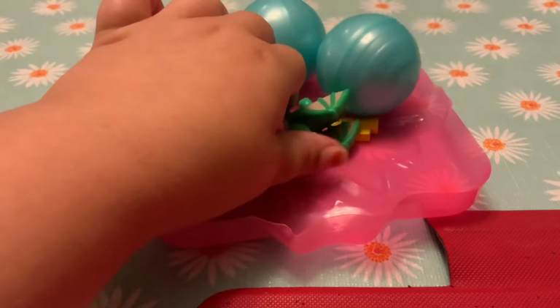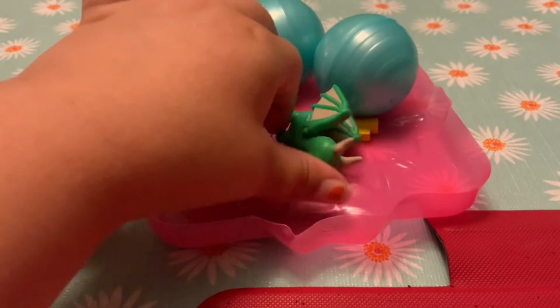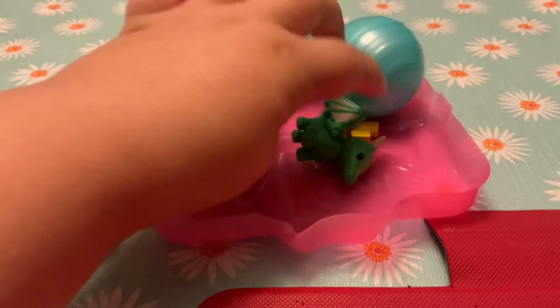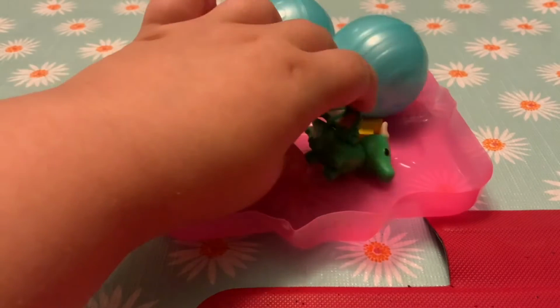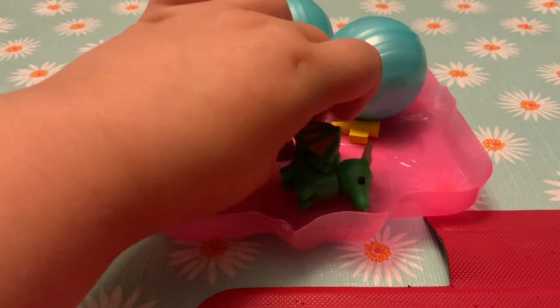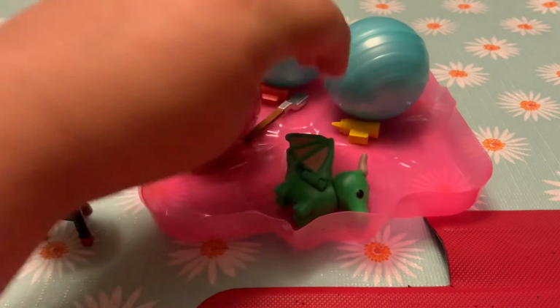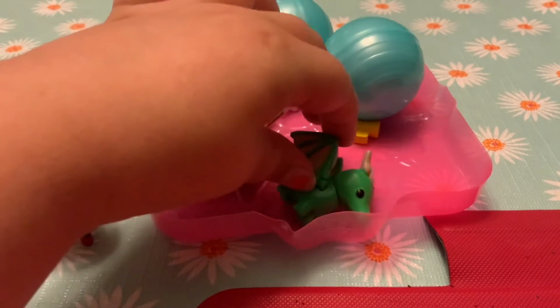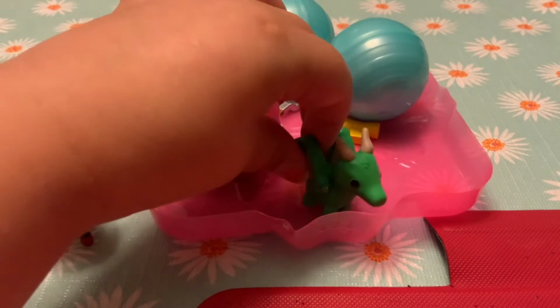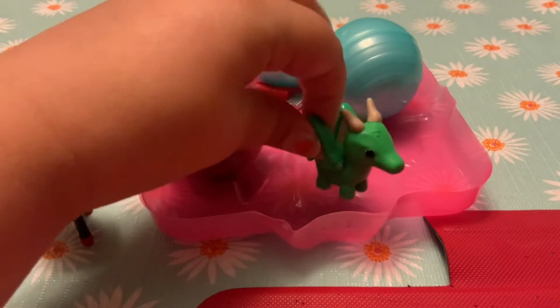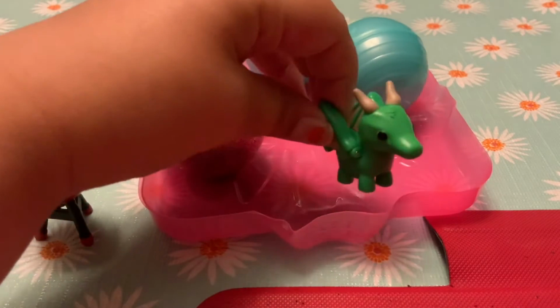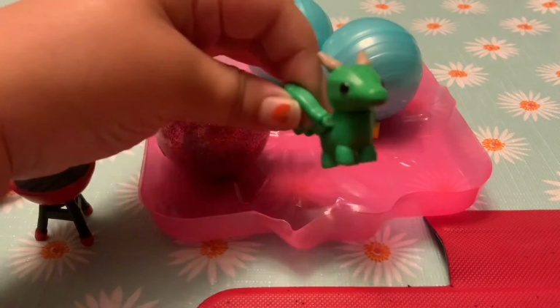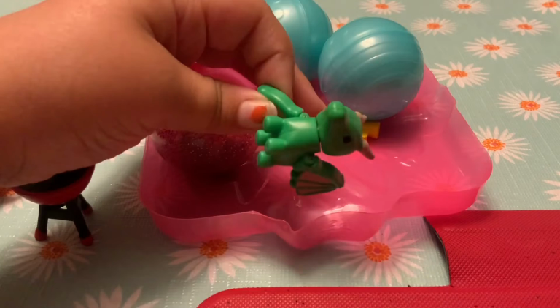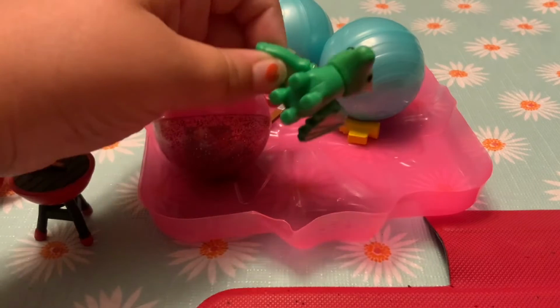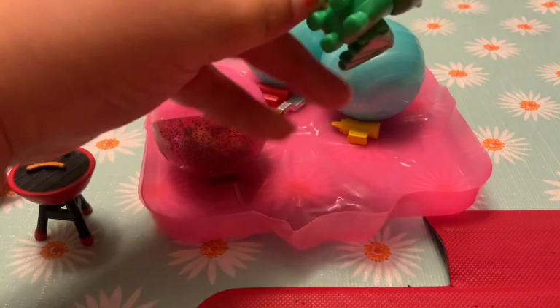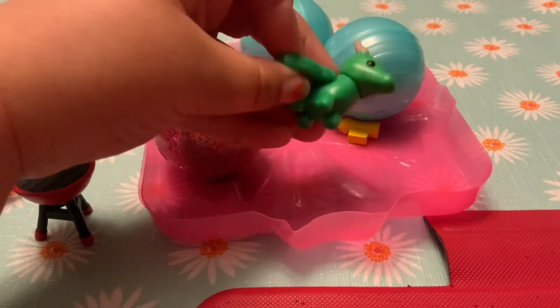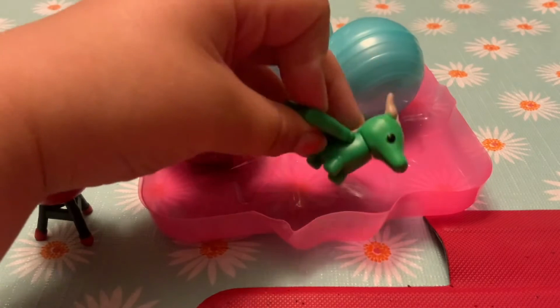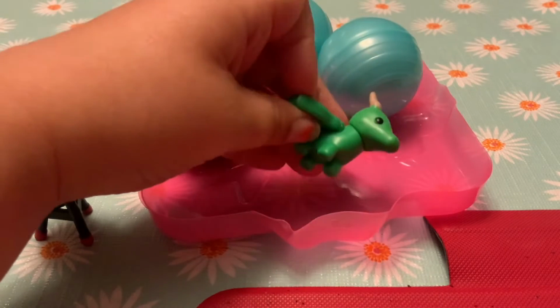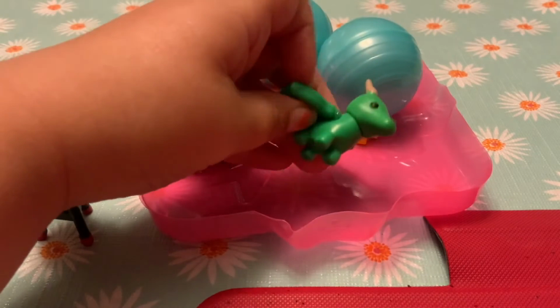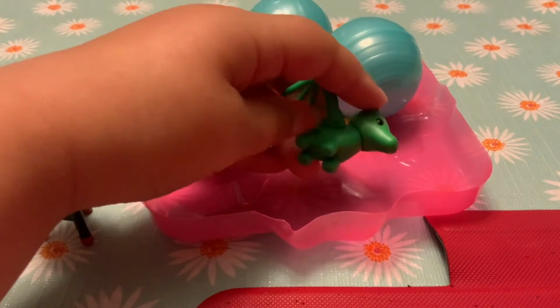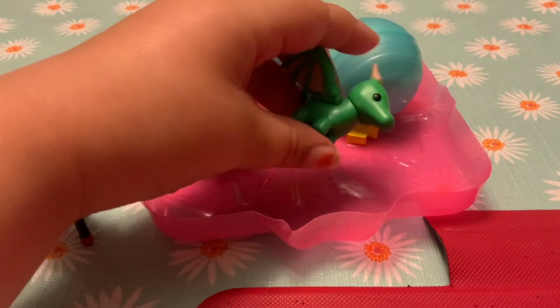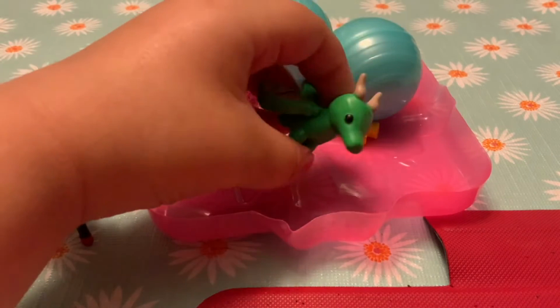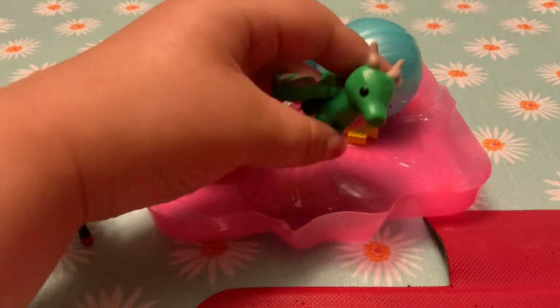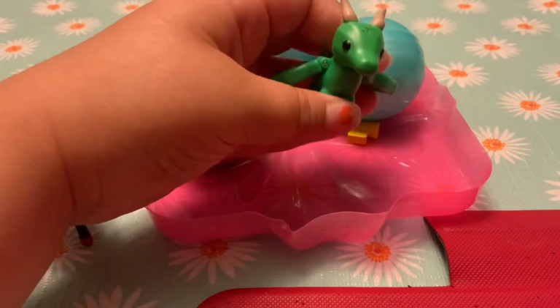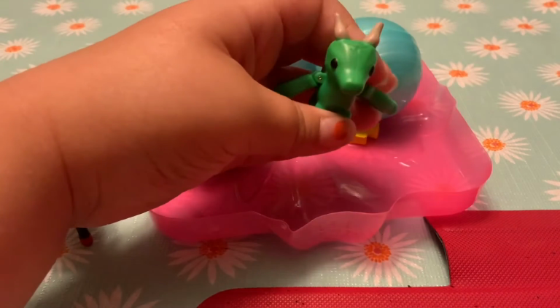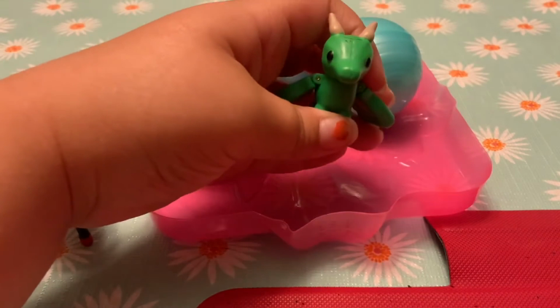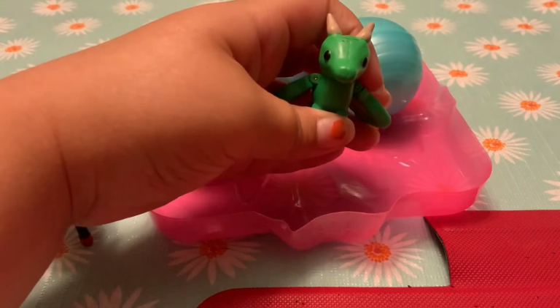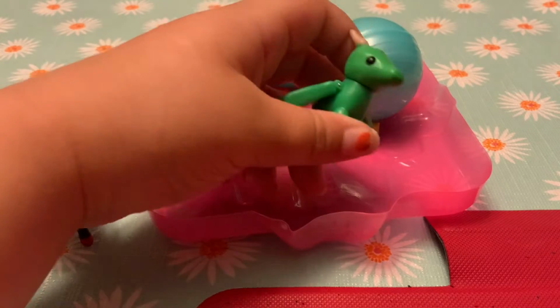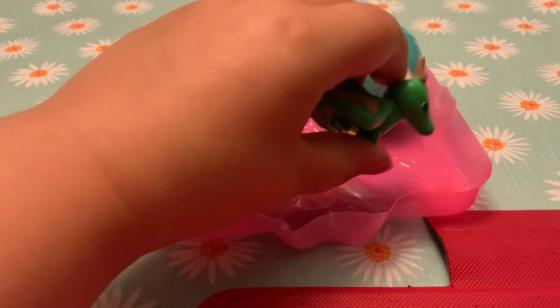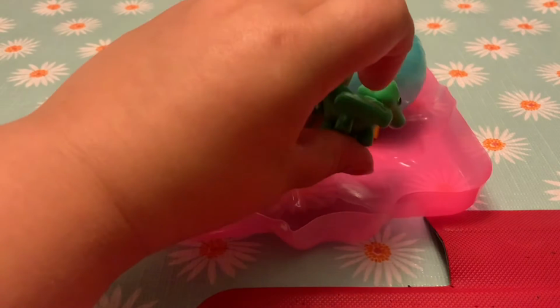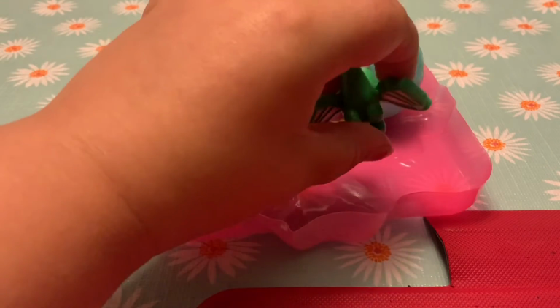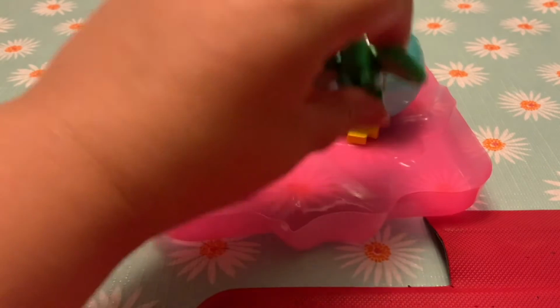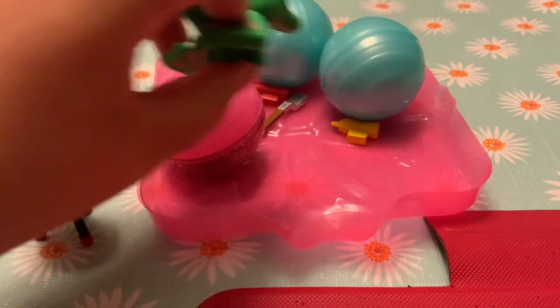I wish this came in a starter pack — we have a dragon. But that got me thinking: I don't think the dragons in Adopt Me are green. Do you think this is like the wyvern maybe?